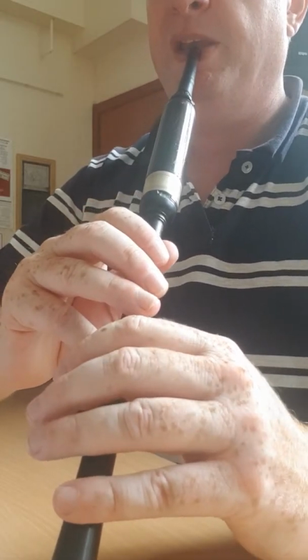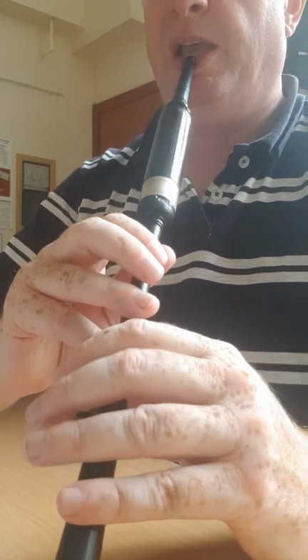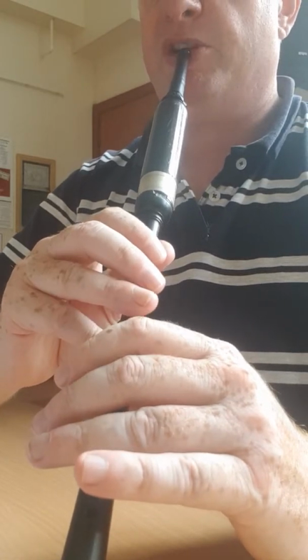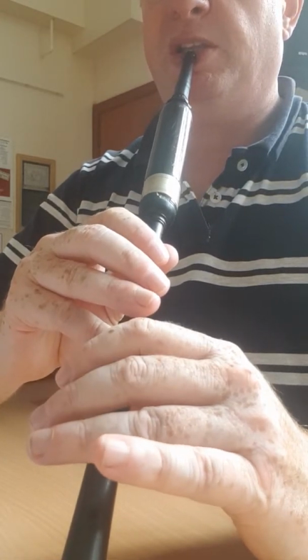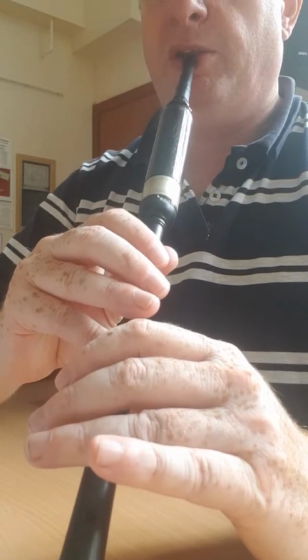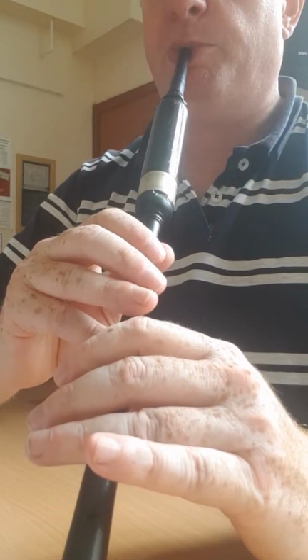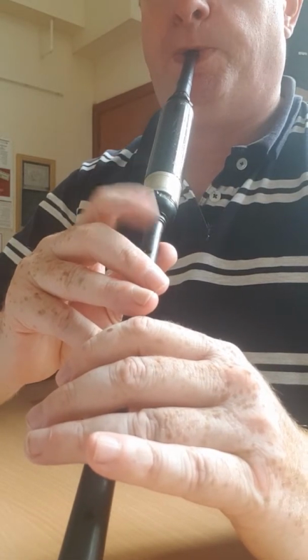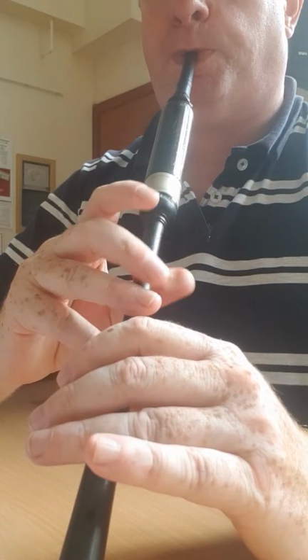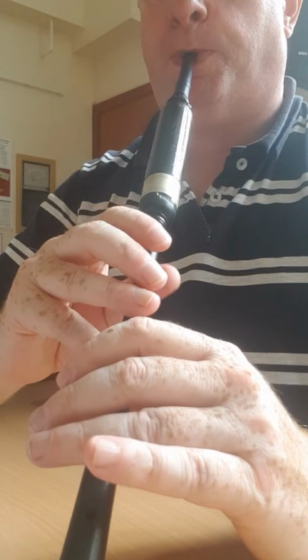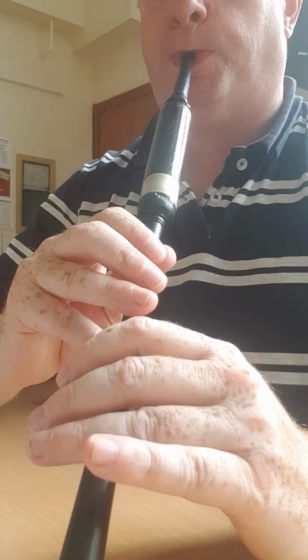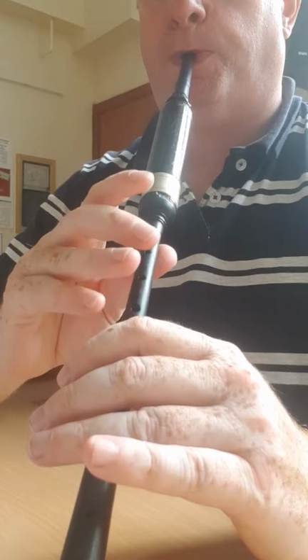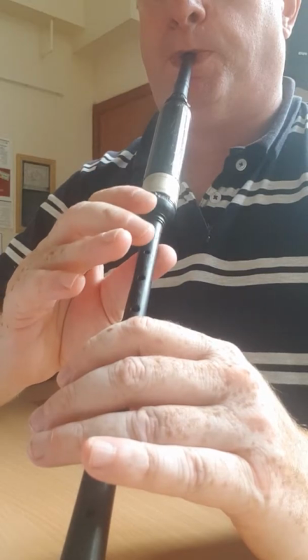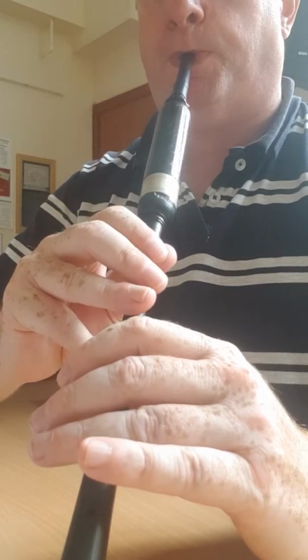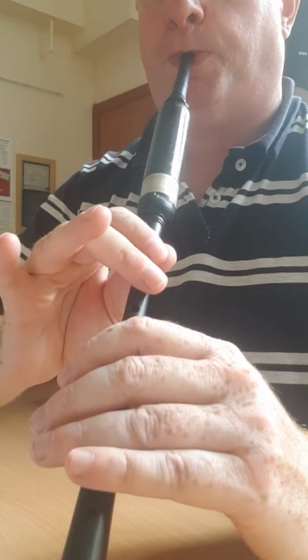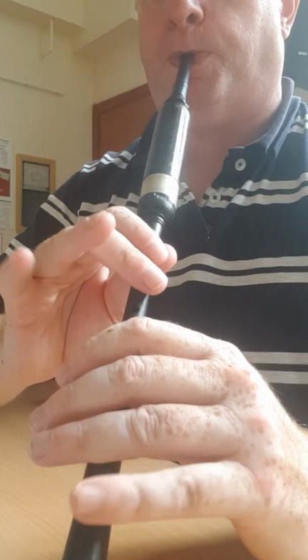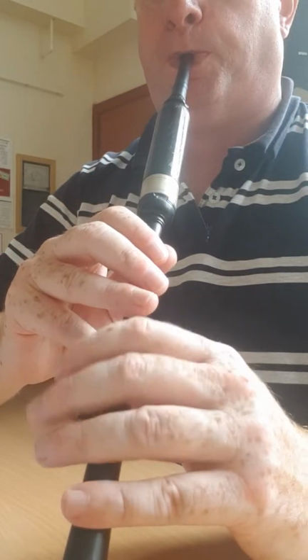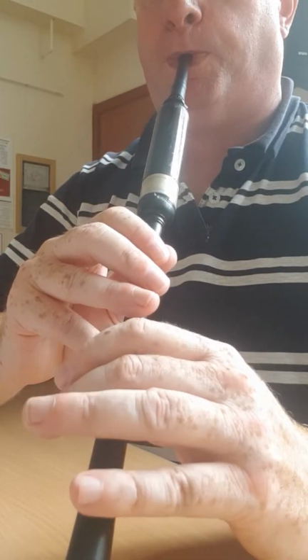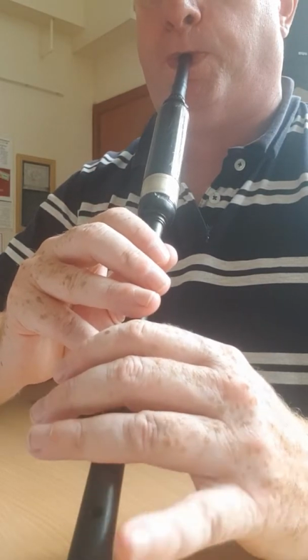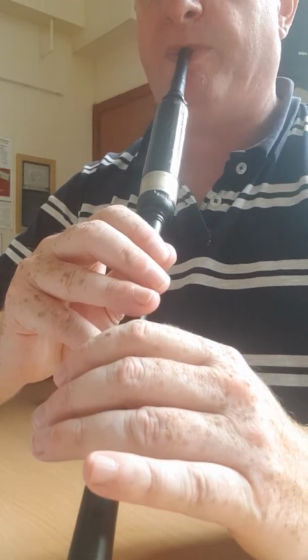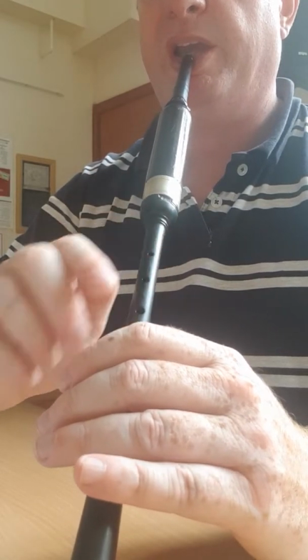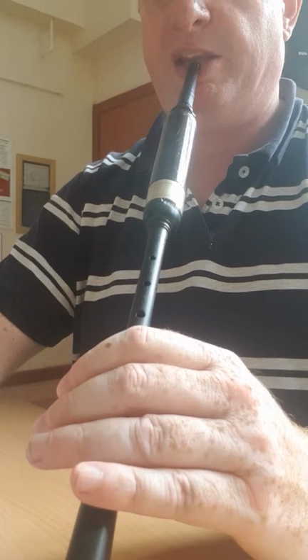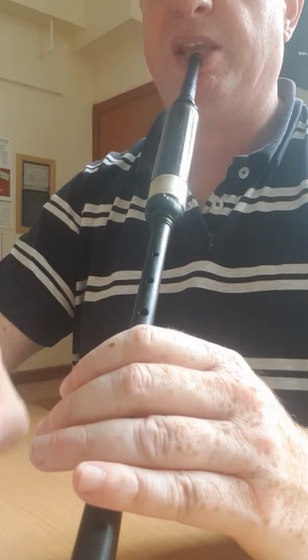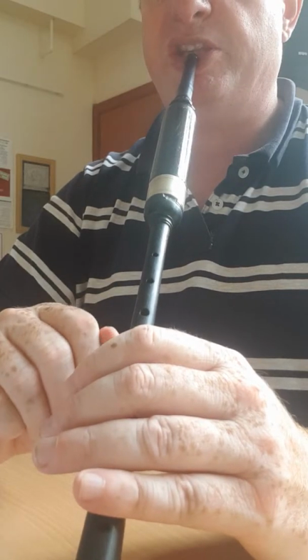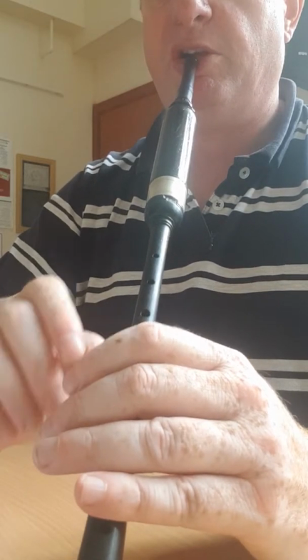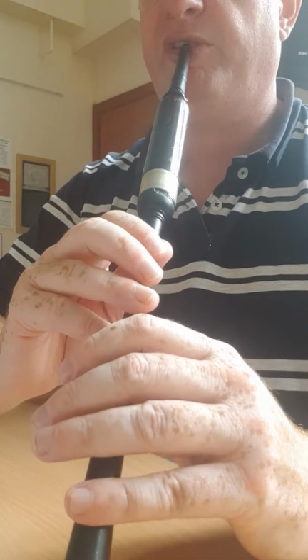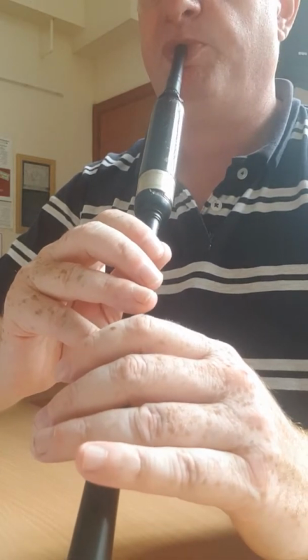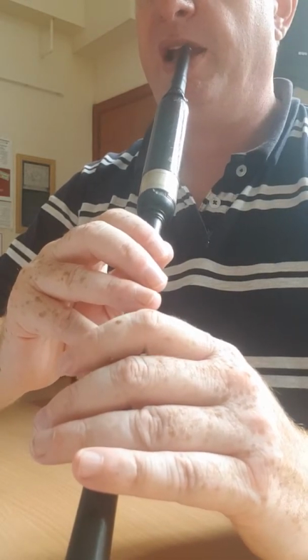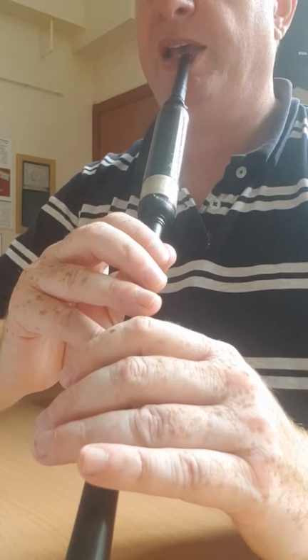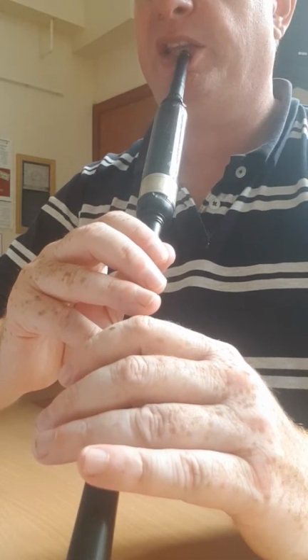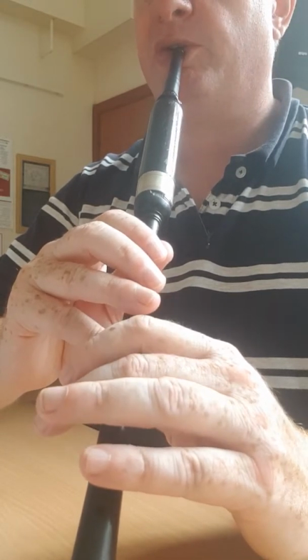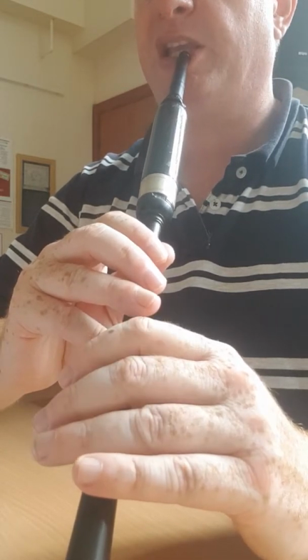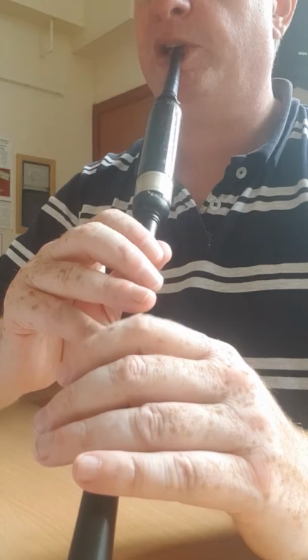First part again in the third bar. Then a B and a G grace note and a burl finish — D grace note and B to get you going again.